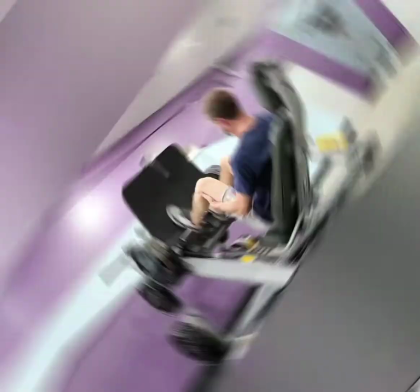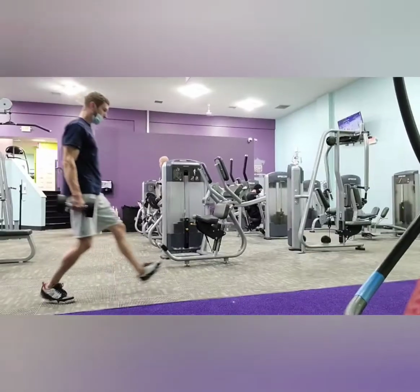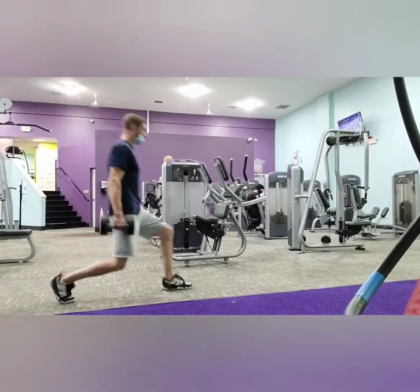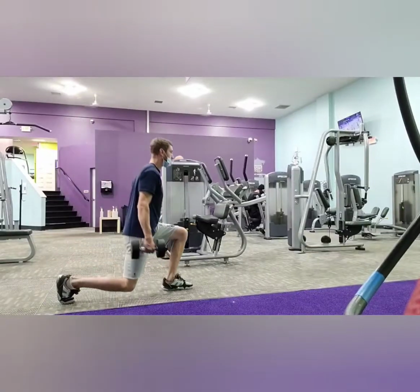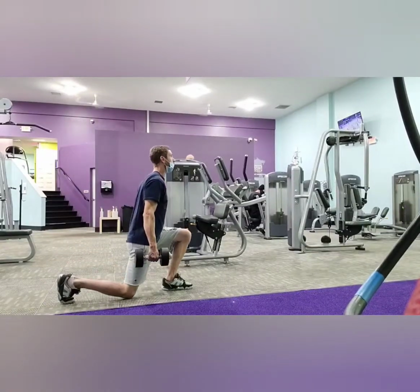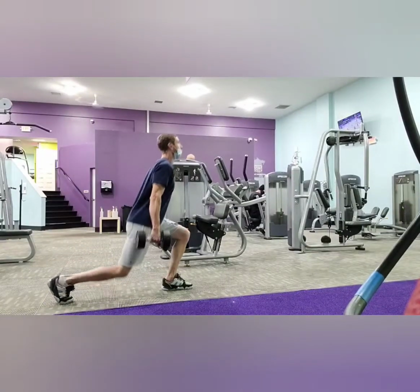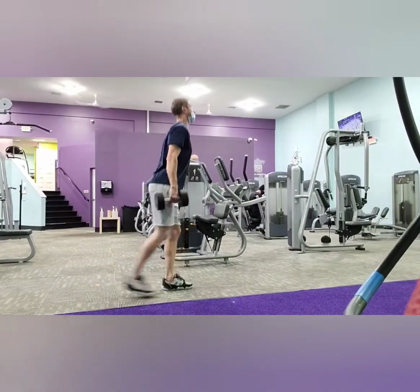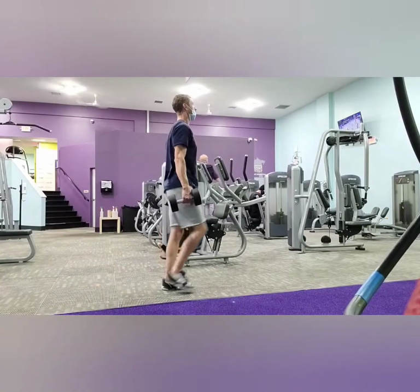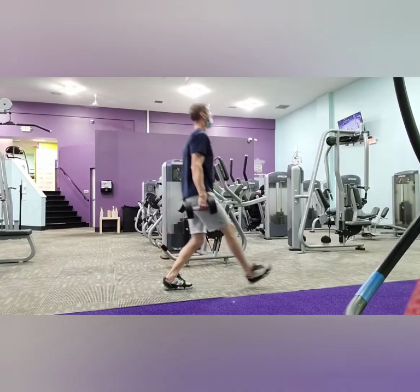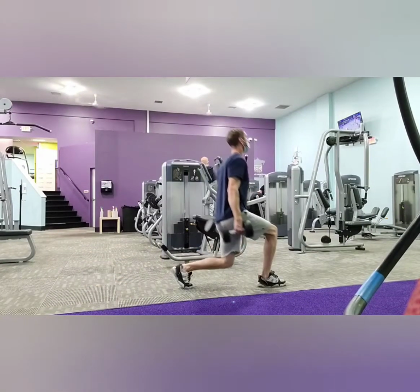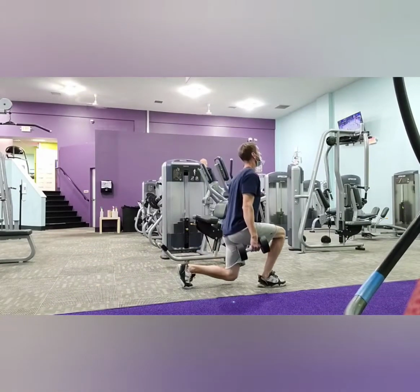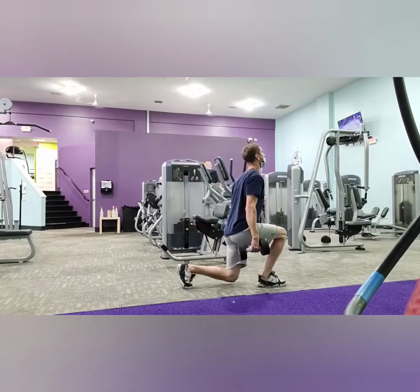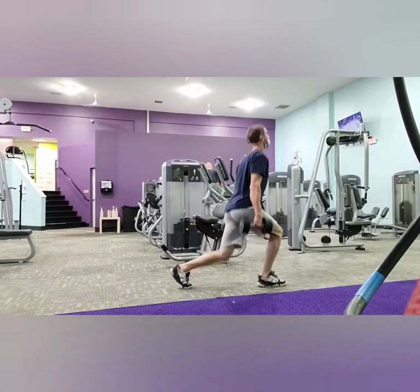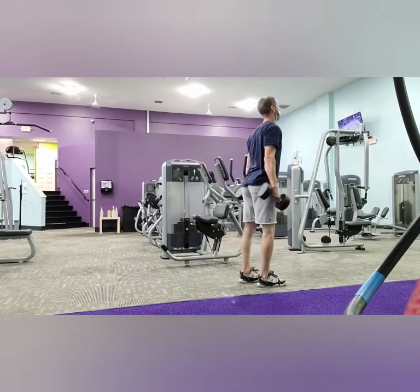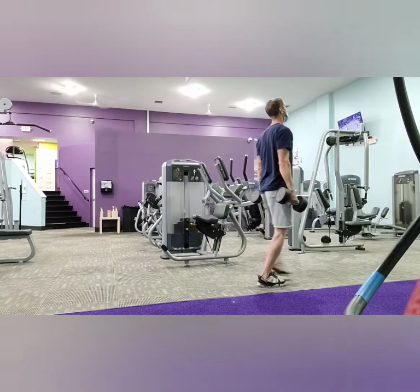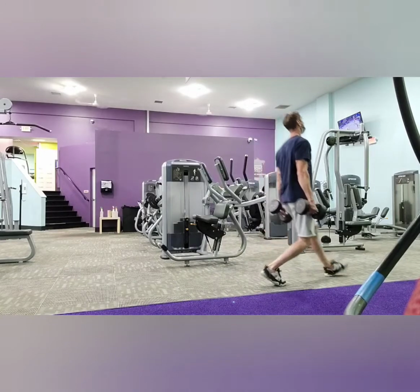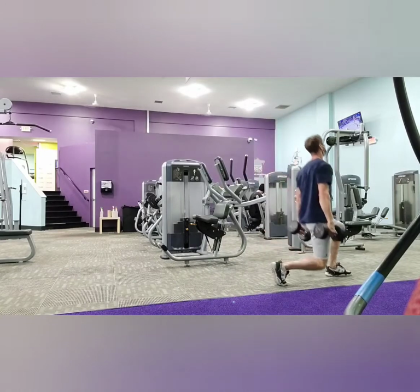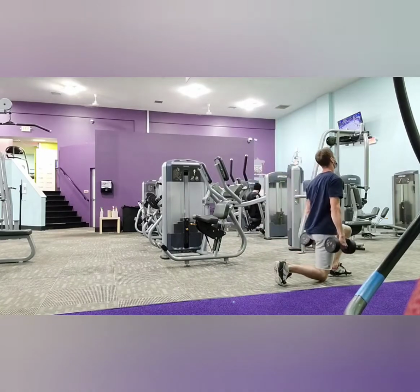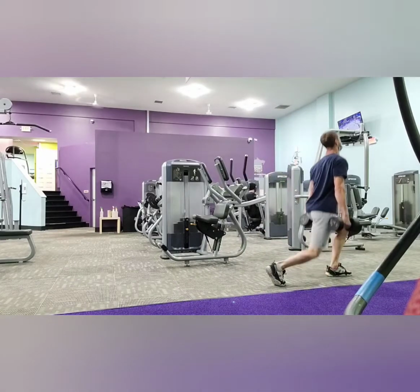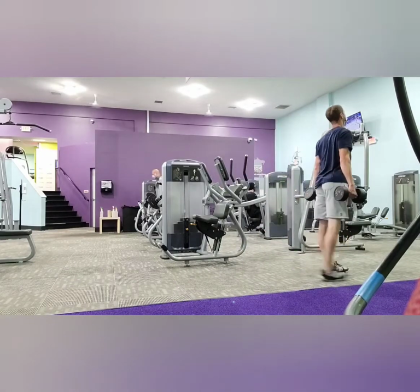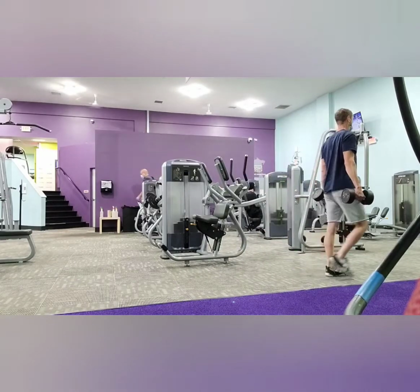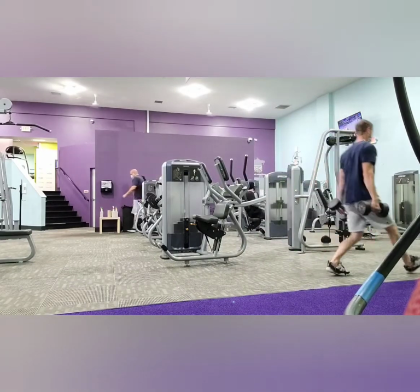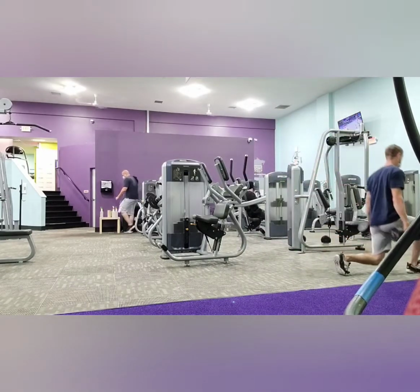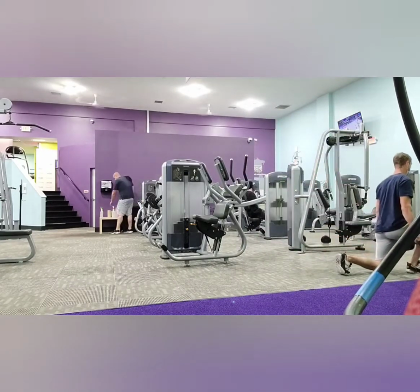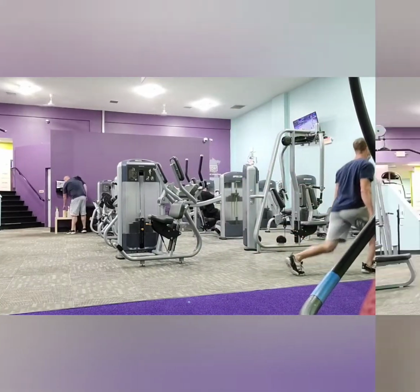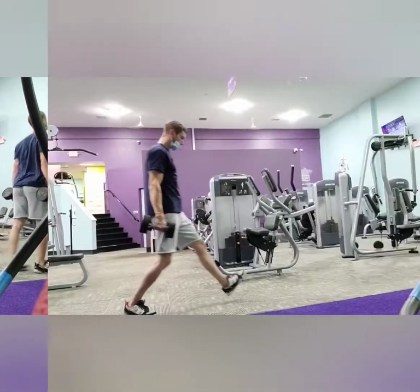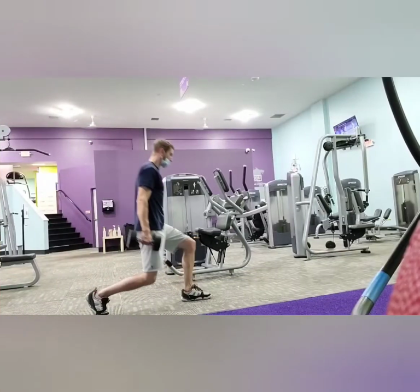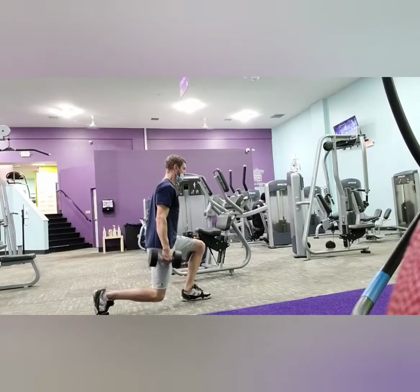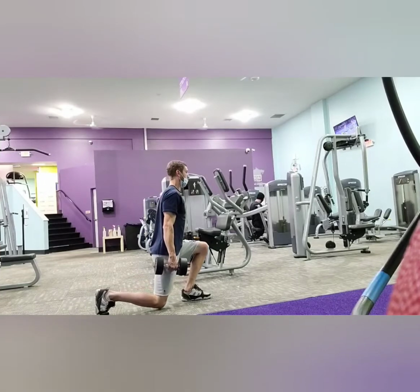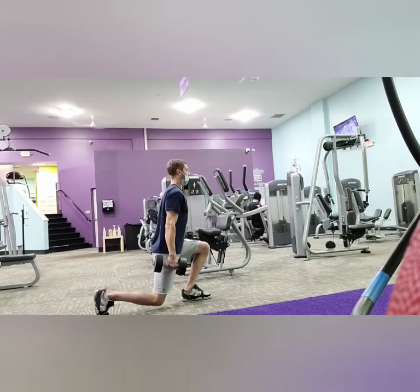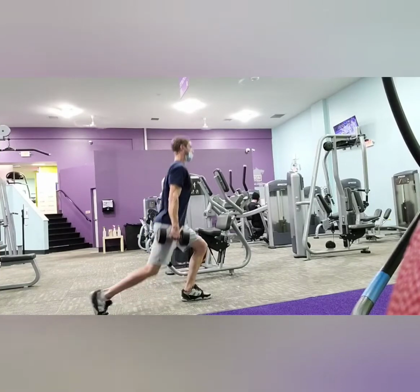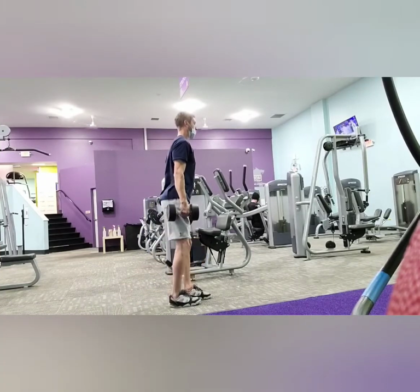Moving into the next exercise we have the walking dumbbell lunges. This is done with 30 pound dumbbells for three sets of six.